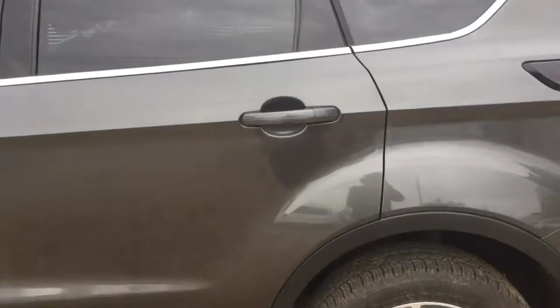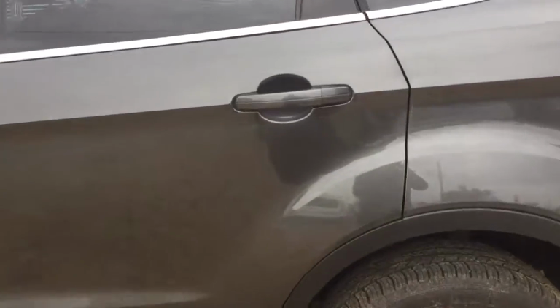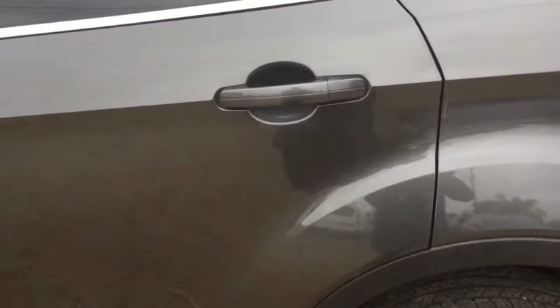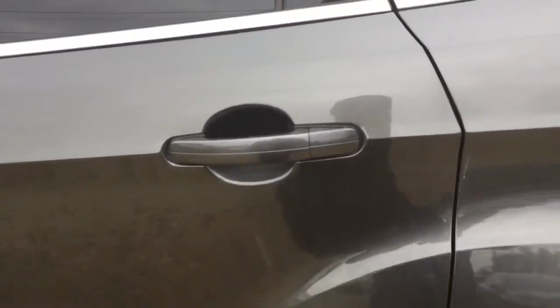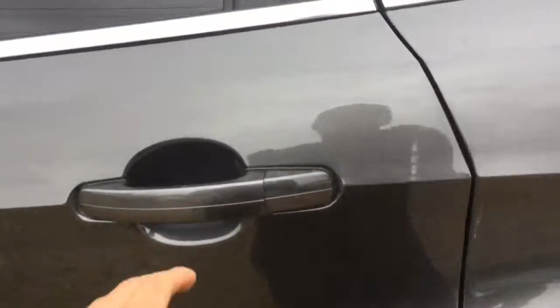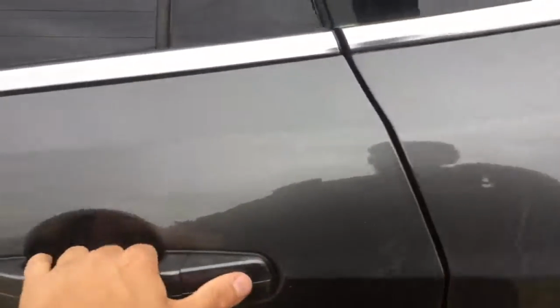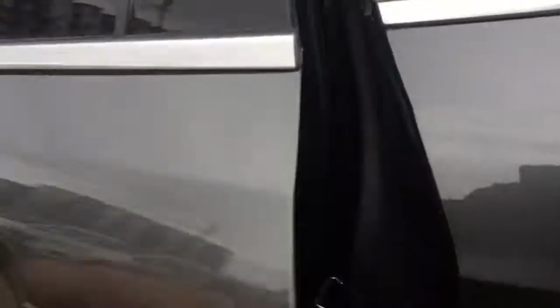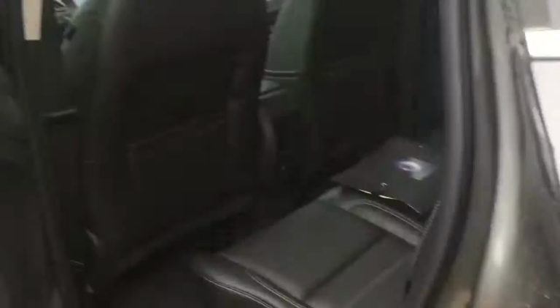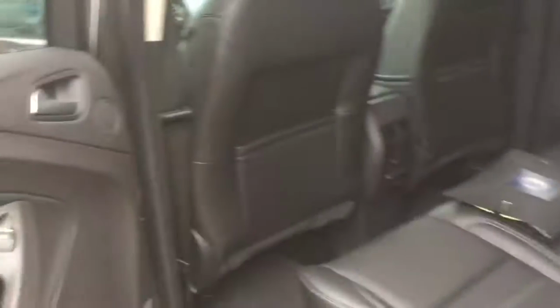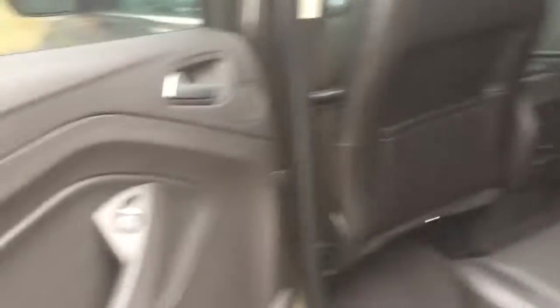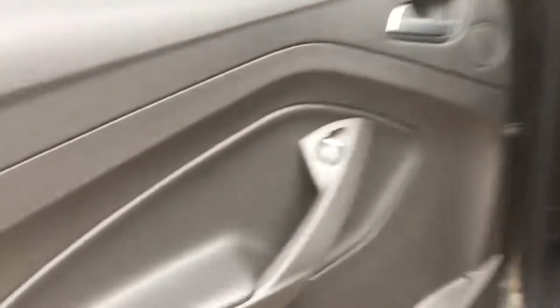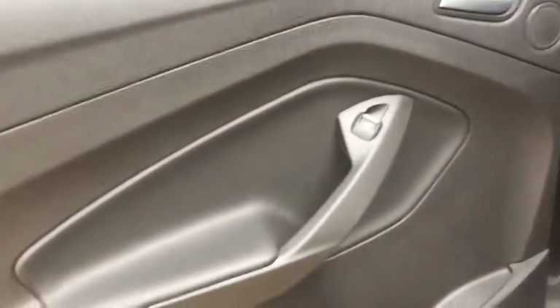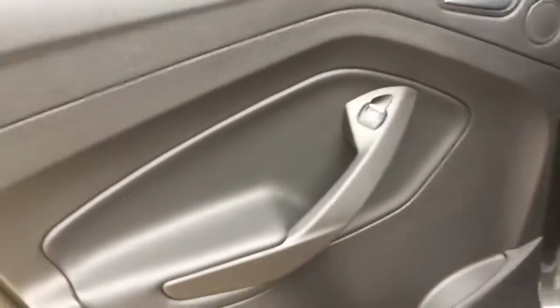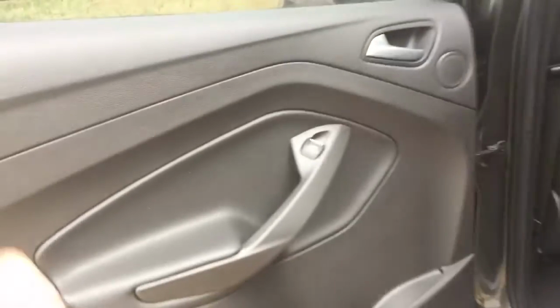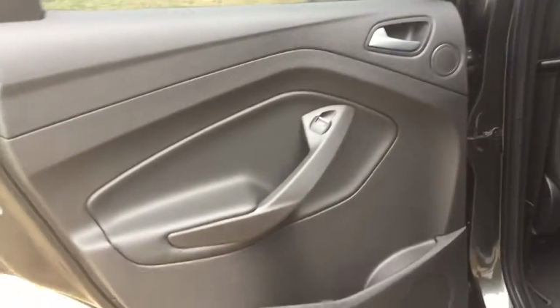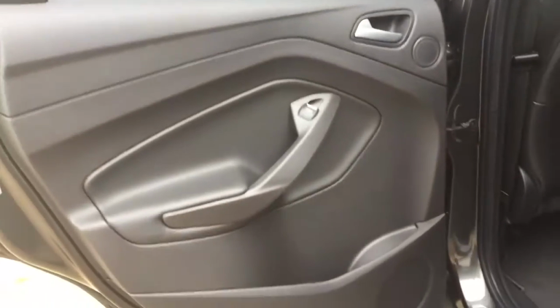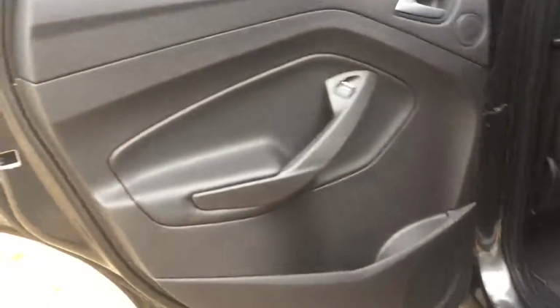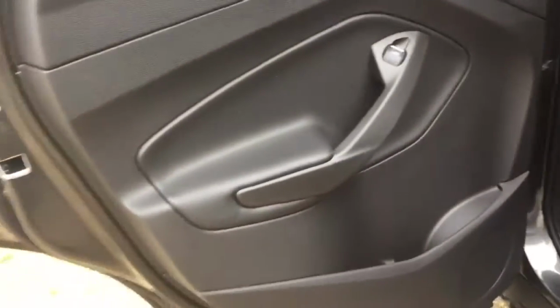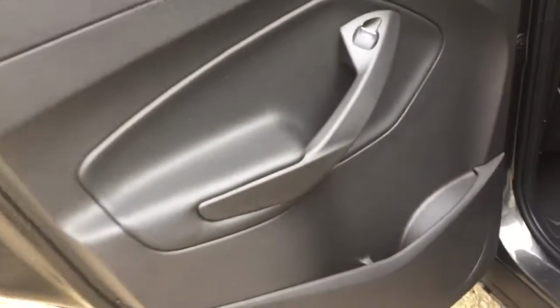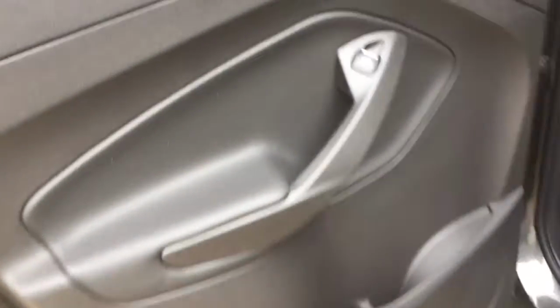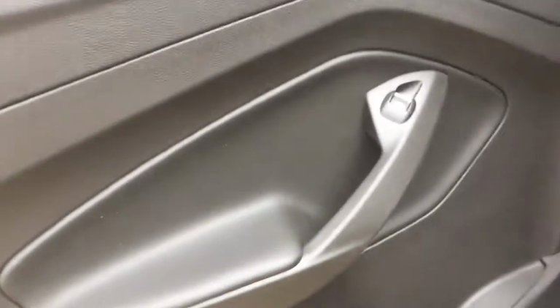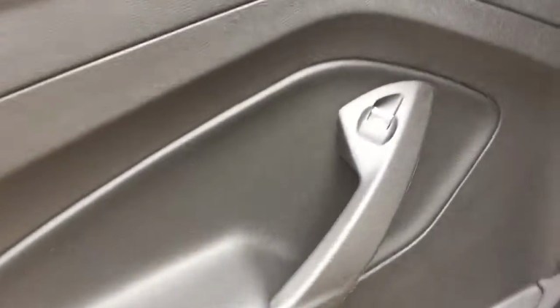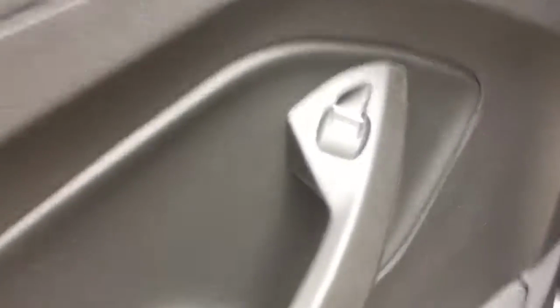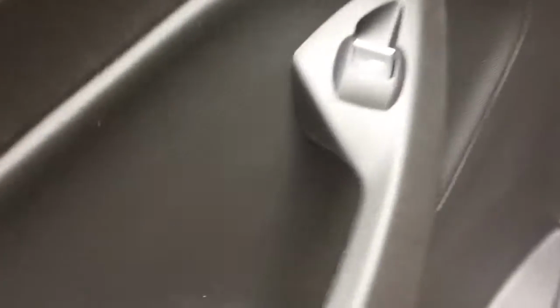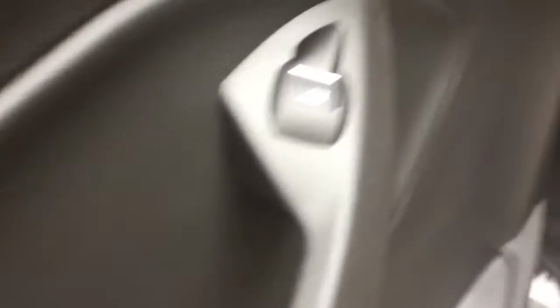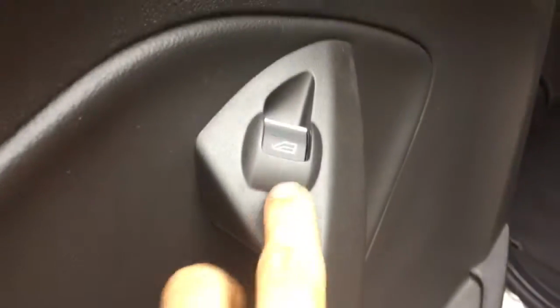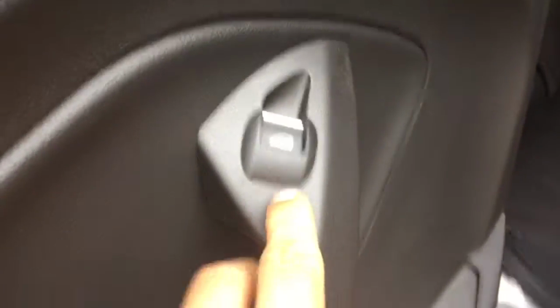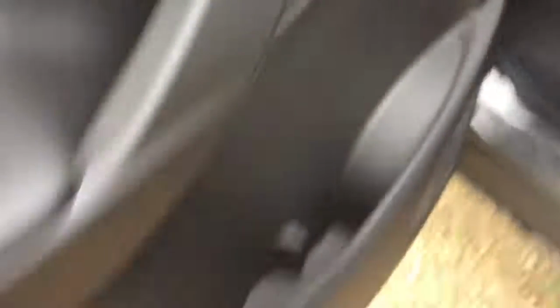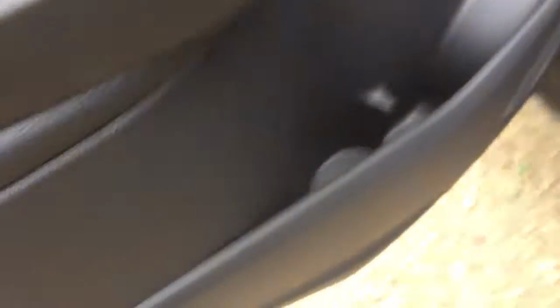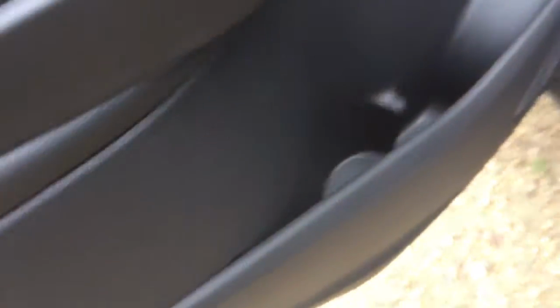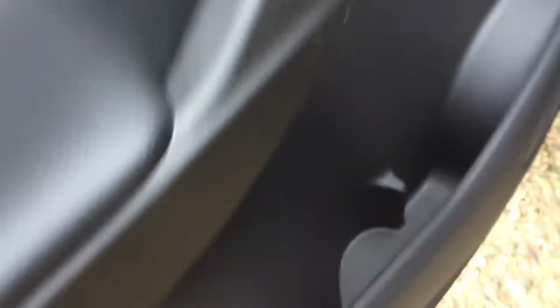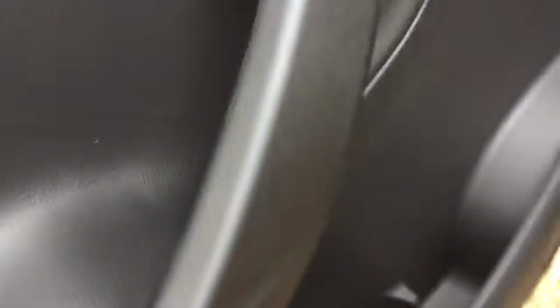Now we make our way to the back seat. Again, power windows for the back, and cup holders down below.